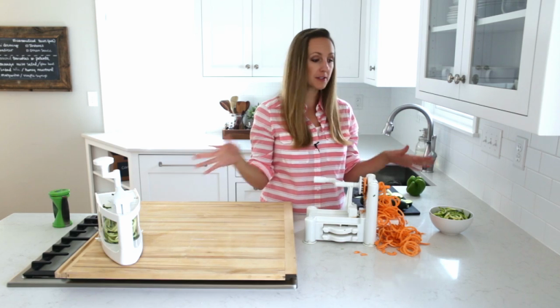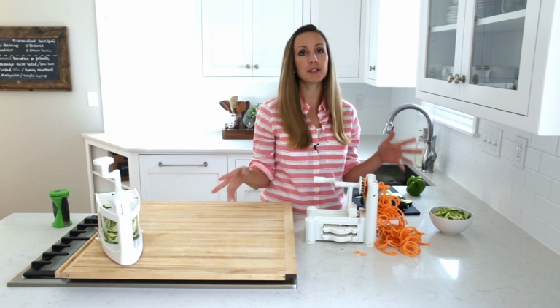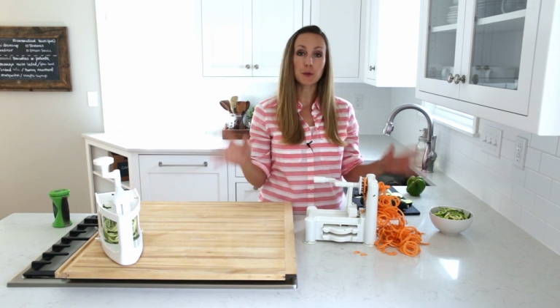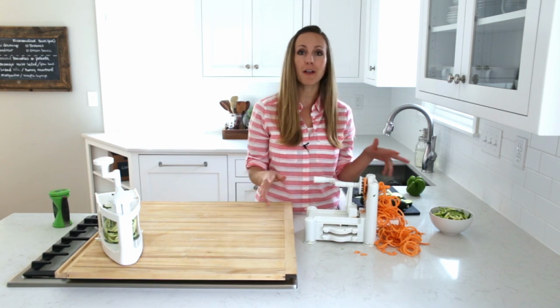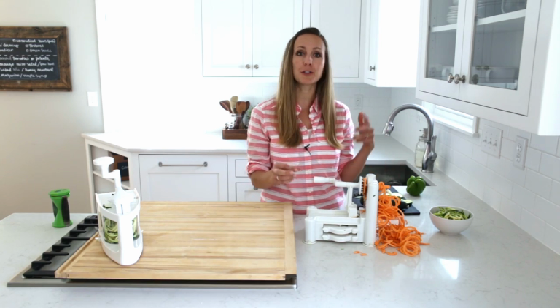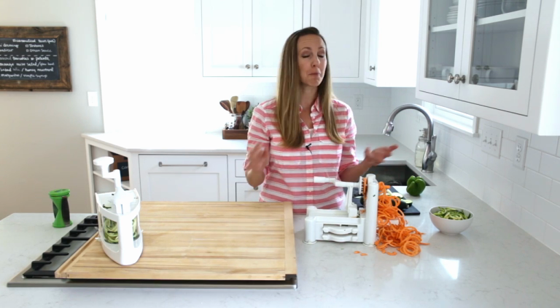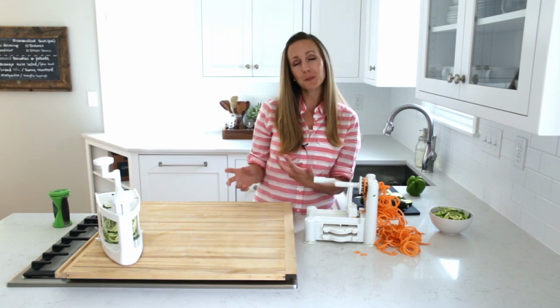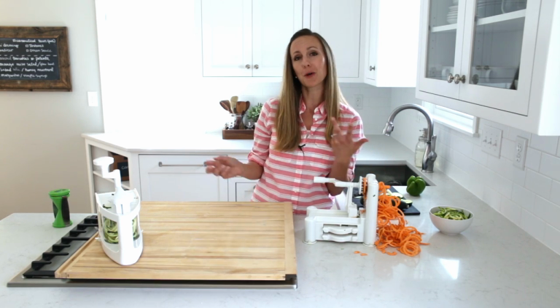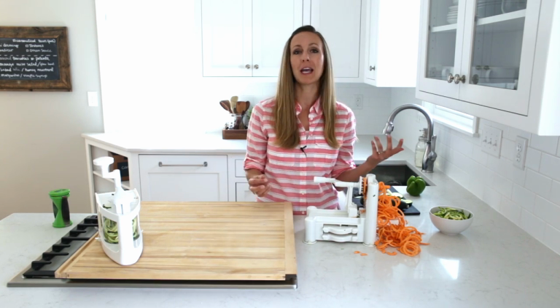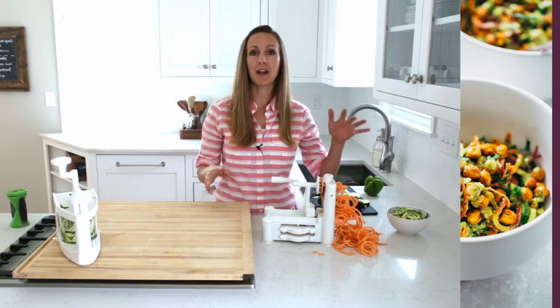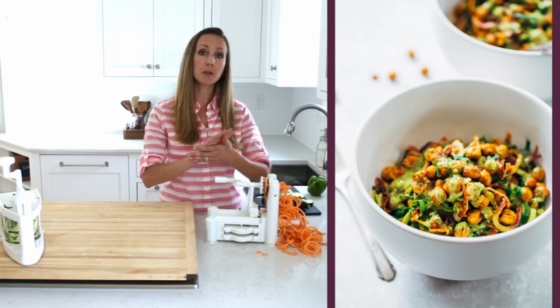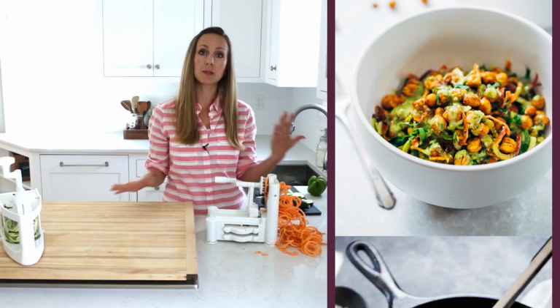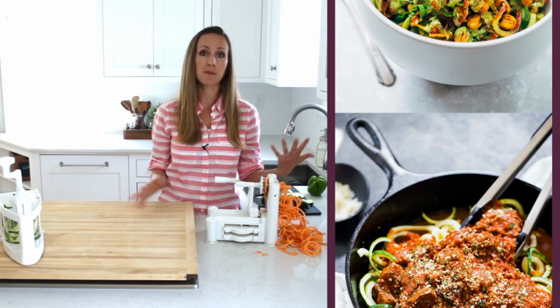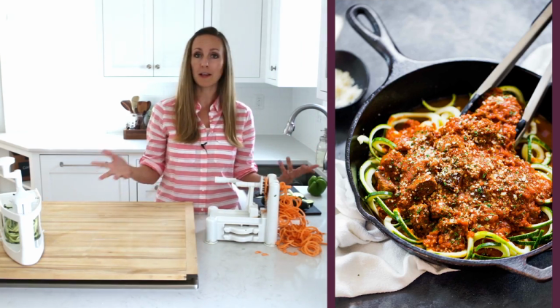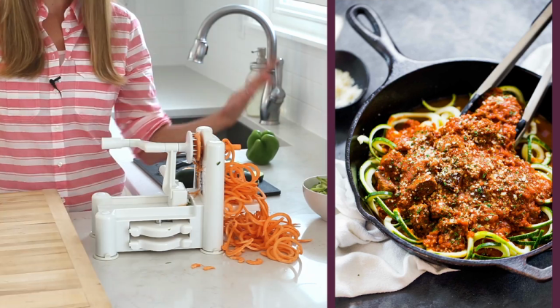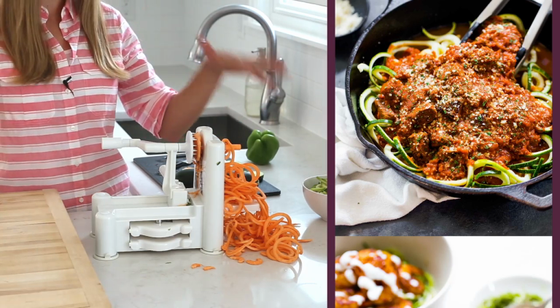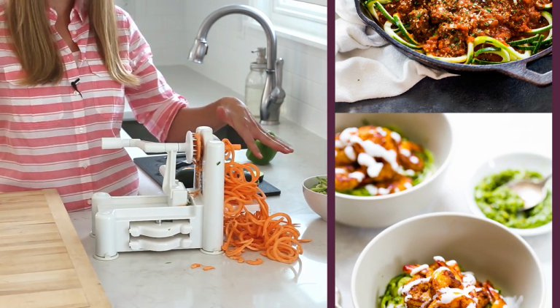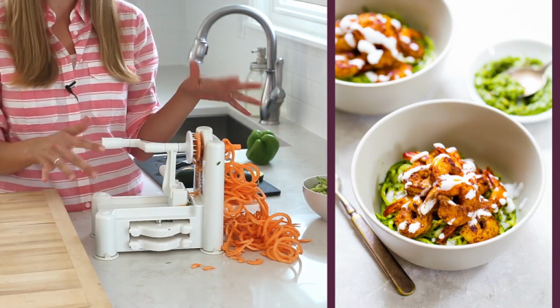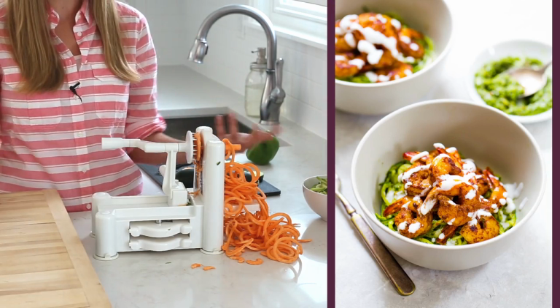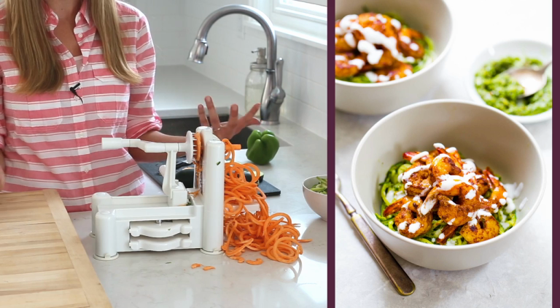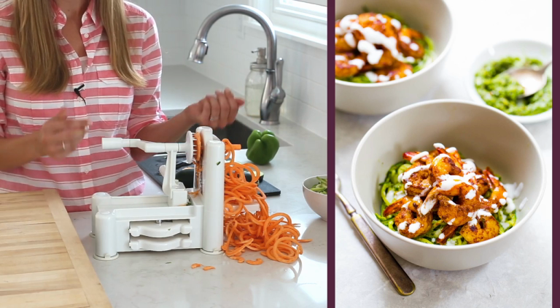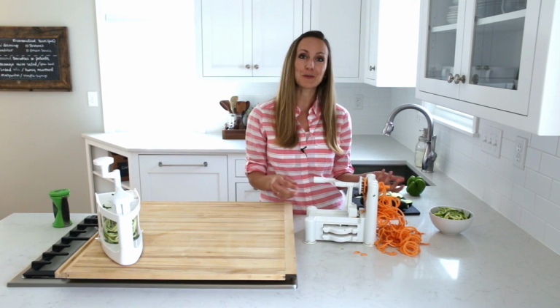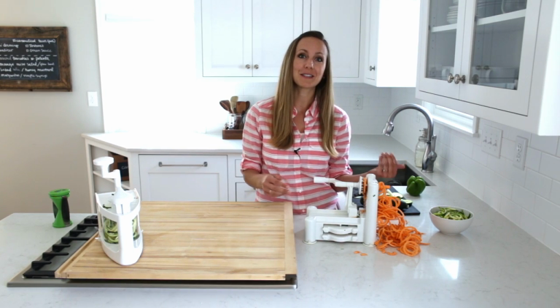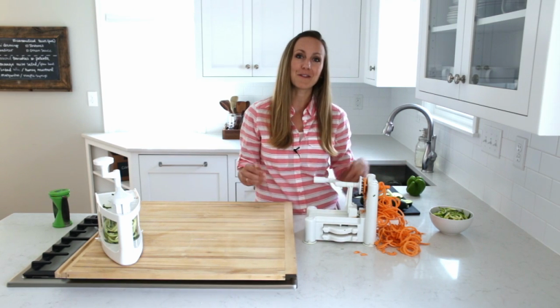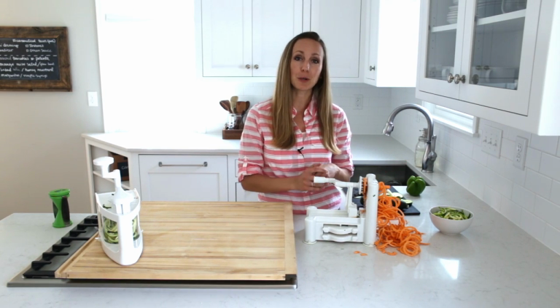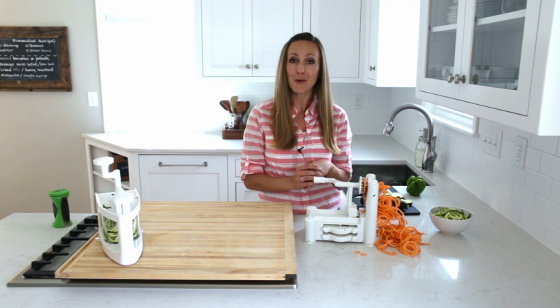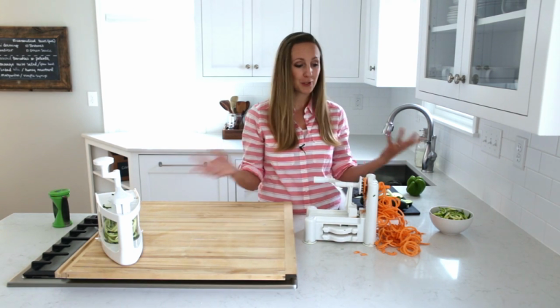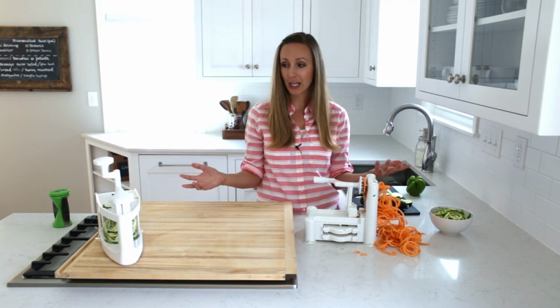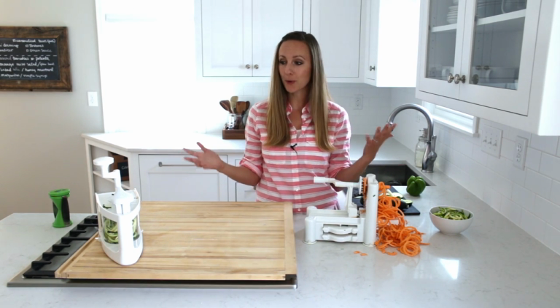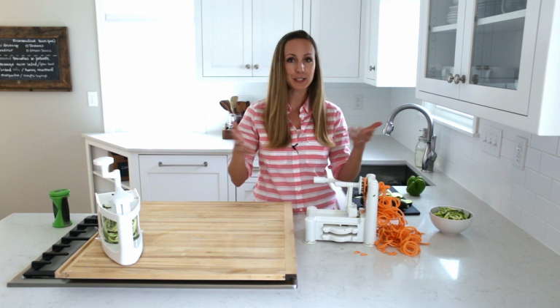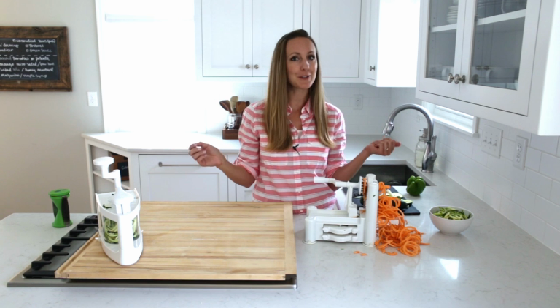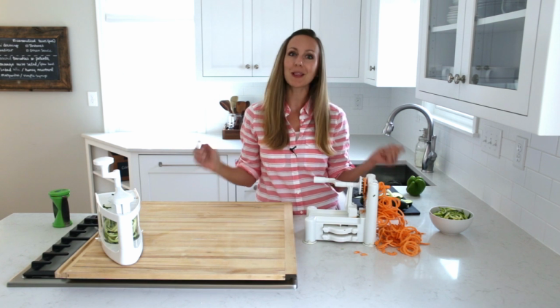It's tons of fun to use a spiralizer to add more vegetables to what you're cooking. I have a bunch of recipes that I've made within the last six months with both of these spiralizers that I've really enjoyed, and we'll link to those recipes in the video description below. Thanks so much for watching — I hope you find a spiralizer that you love.